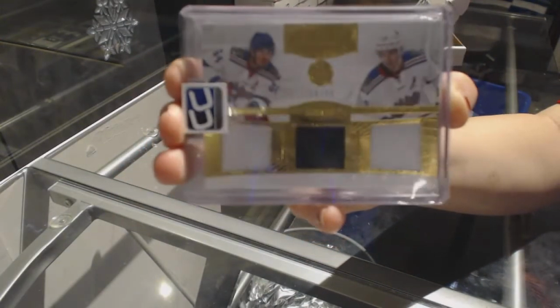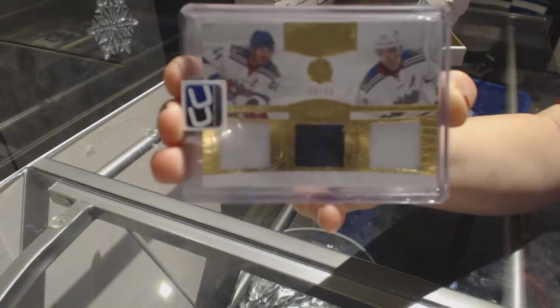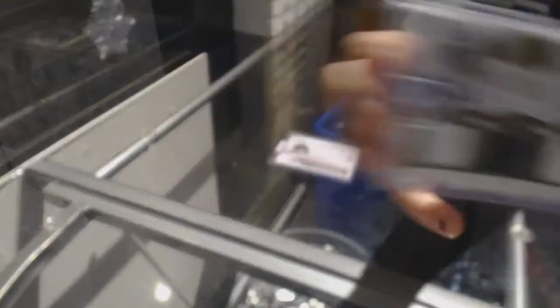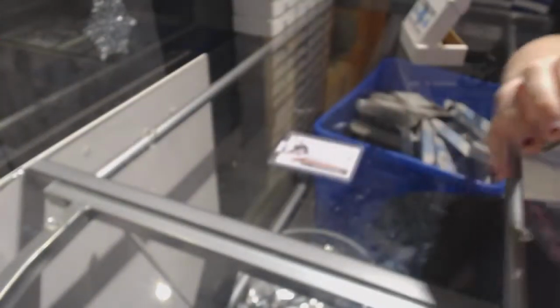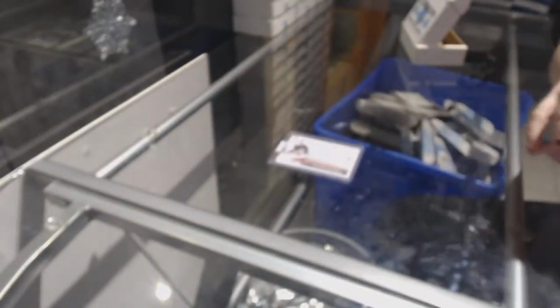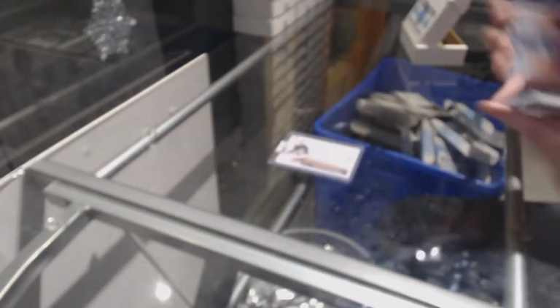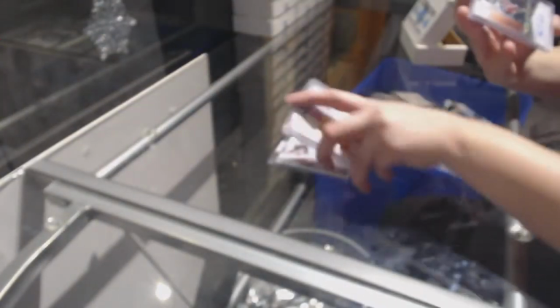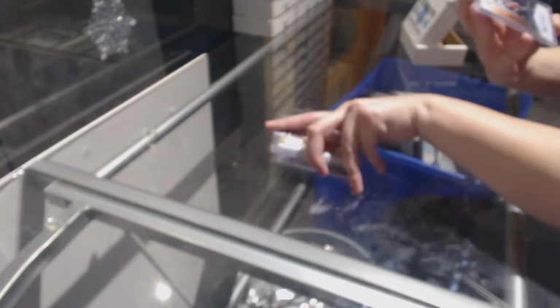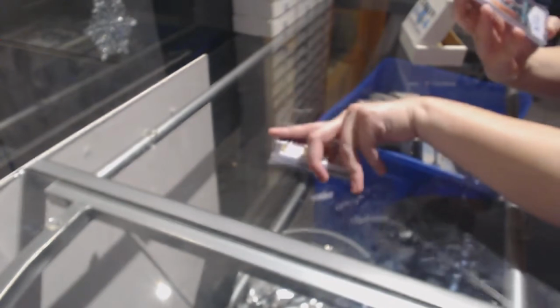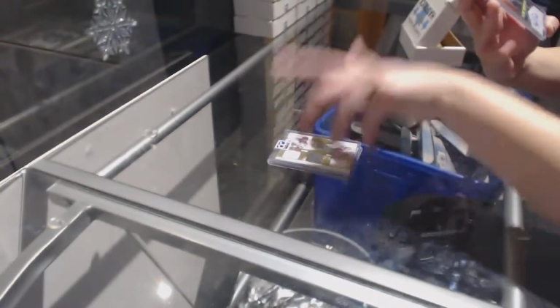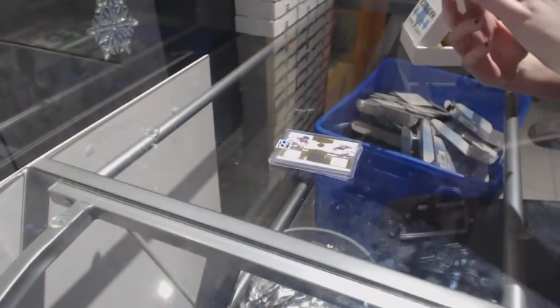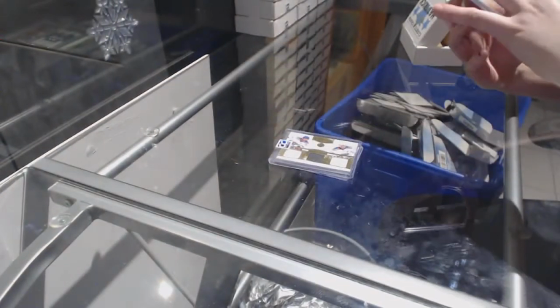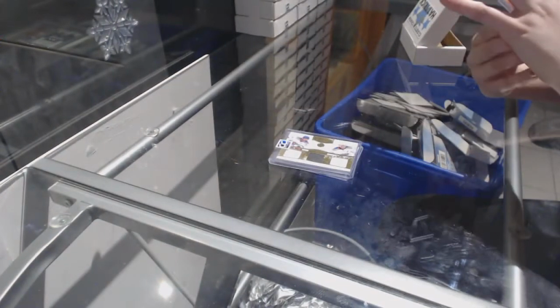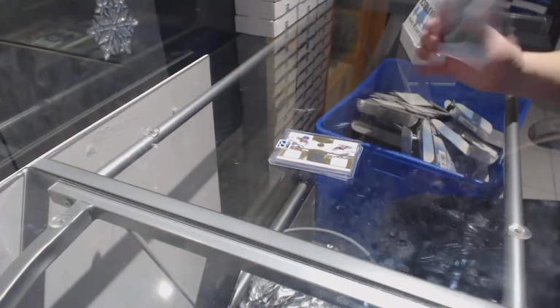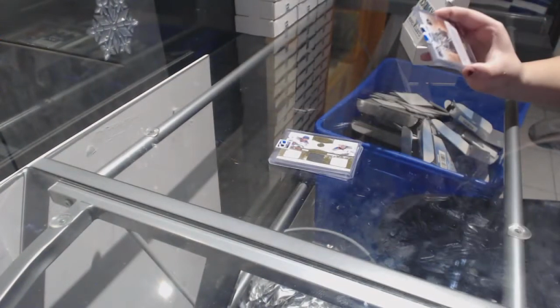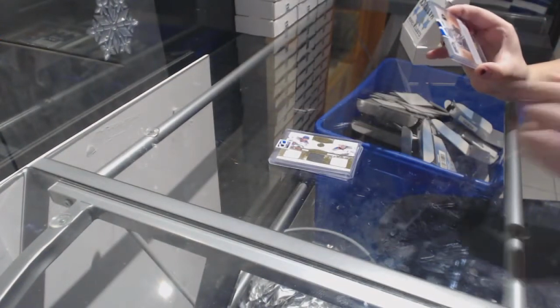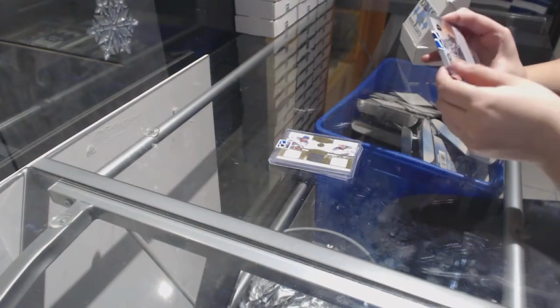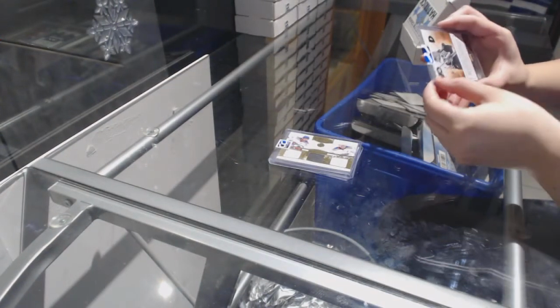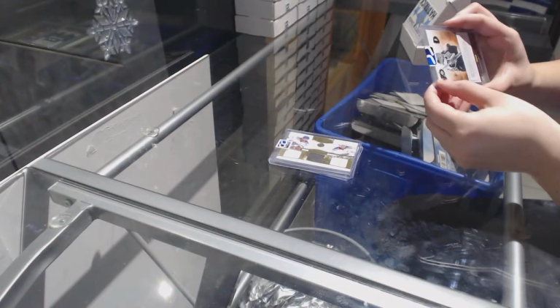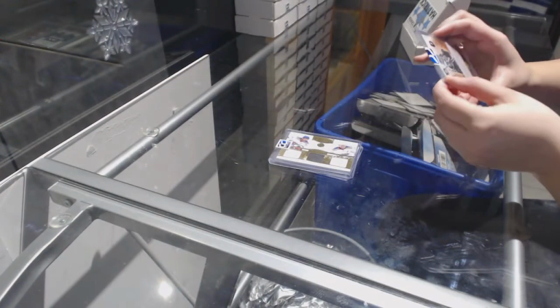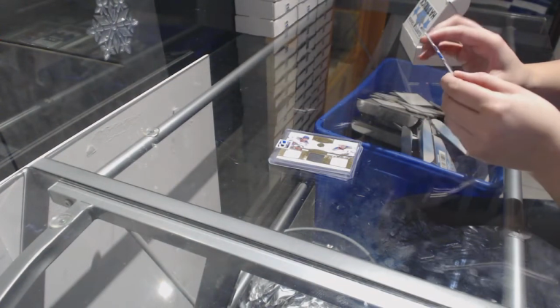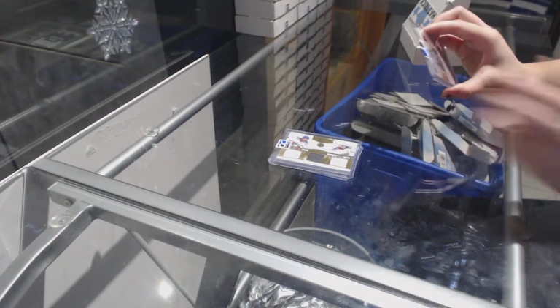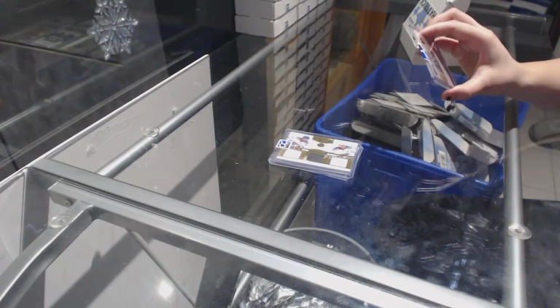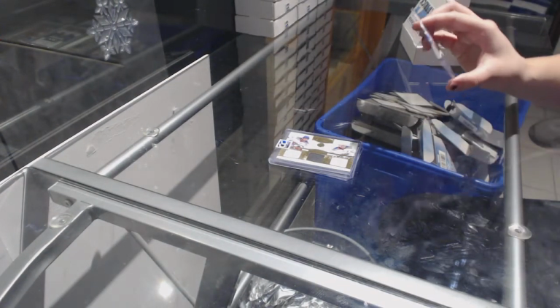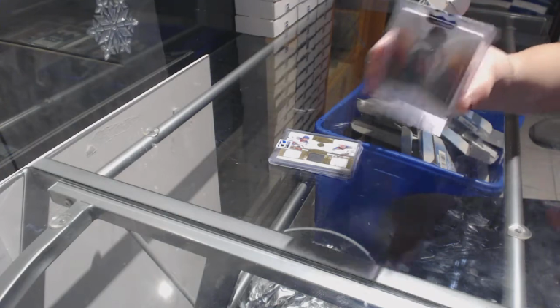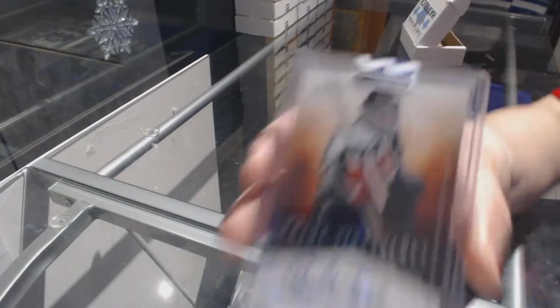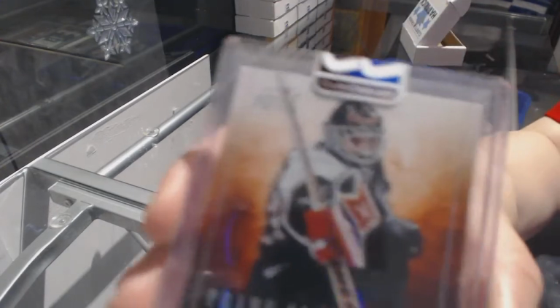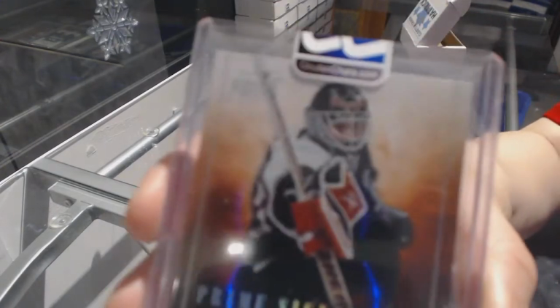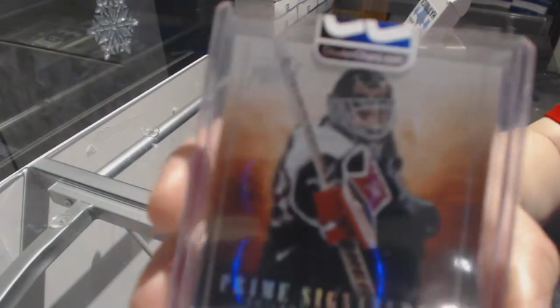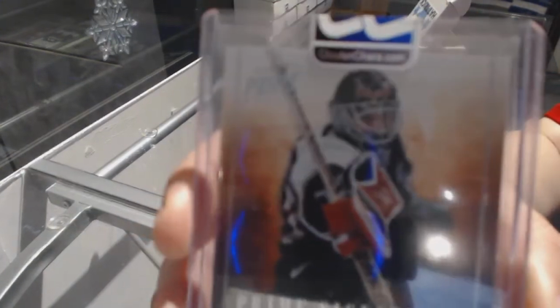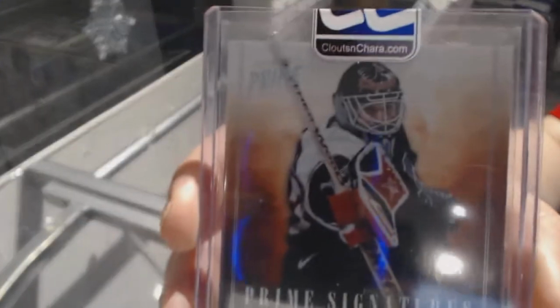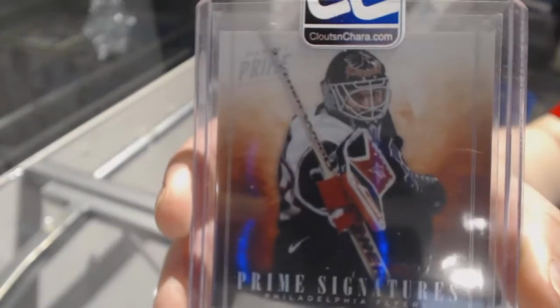Triple jersey of Schultz and Yakupov. And we've got an autograph number to 25 from Prime — Ron Hextall.